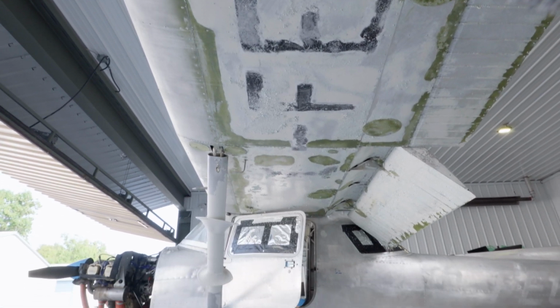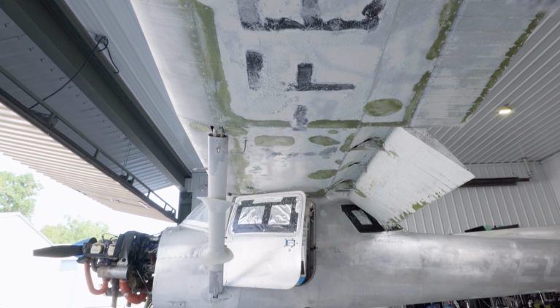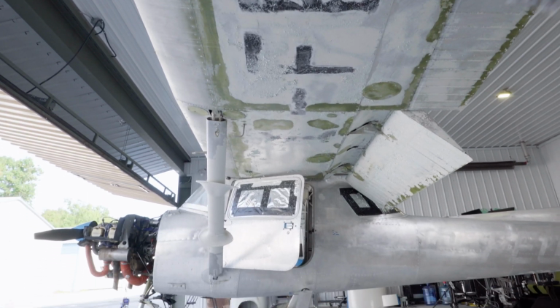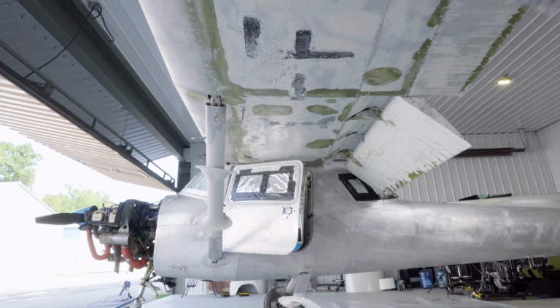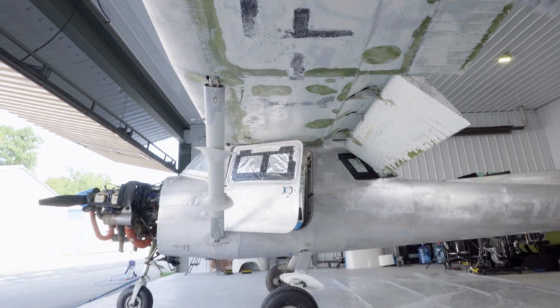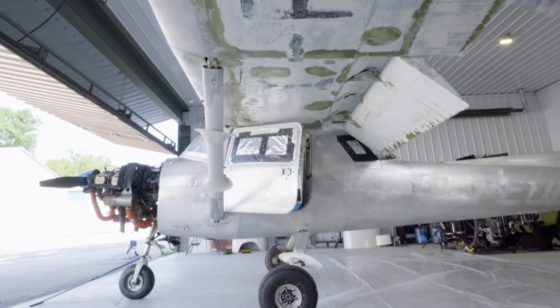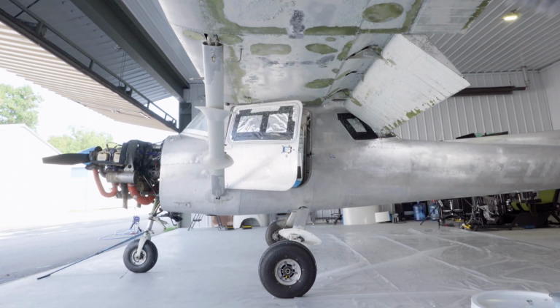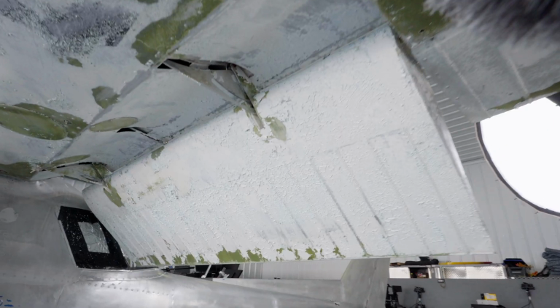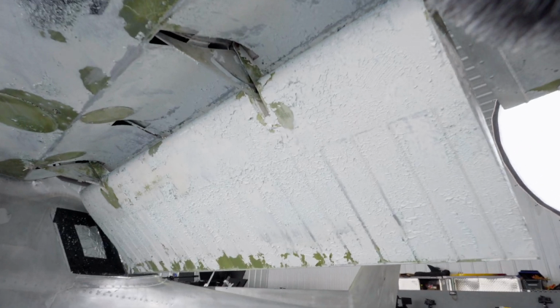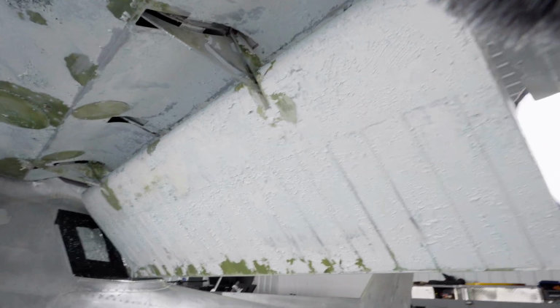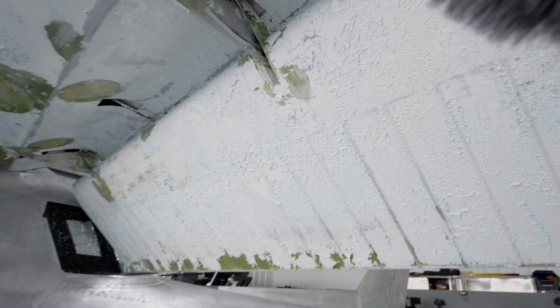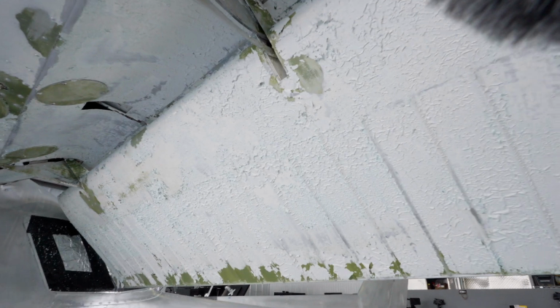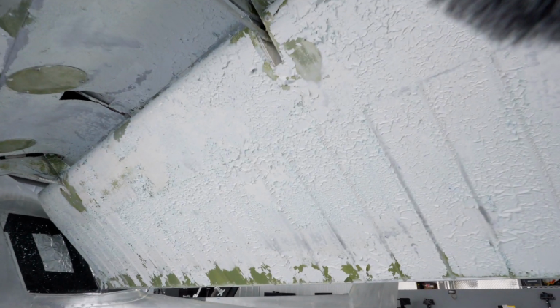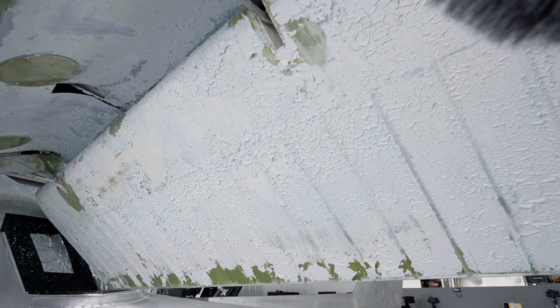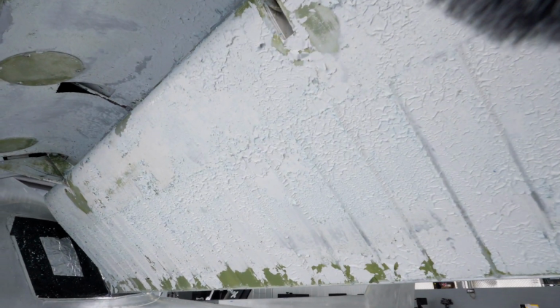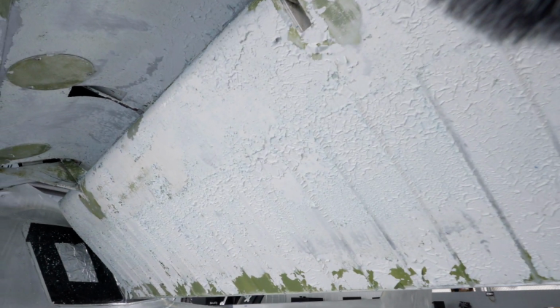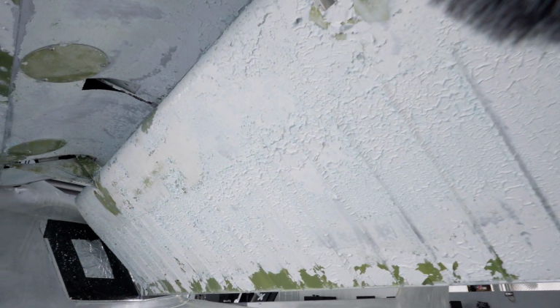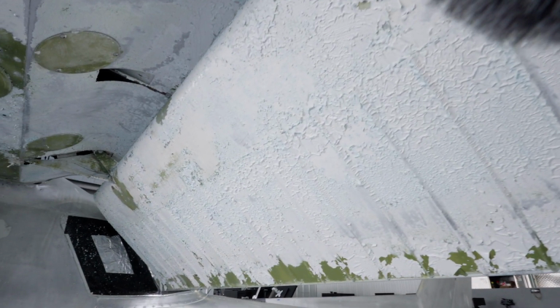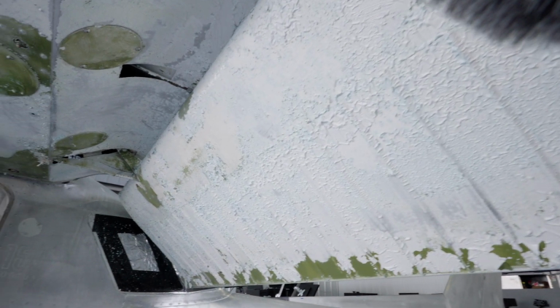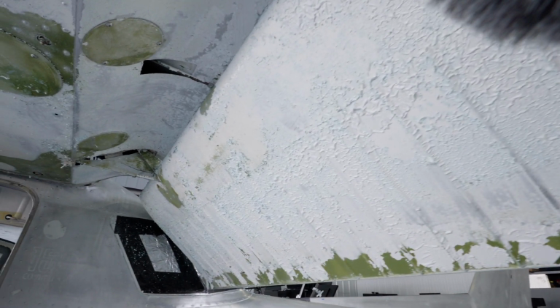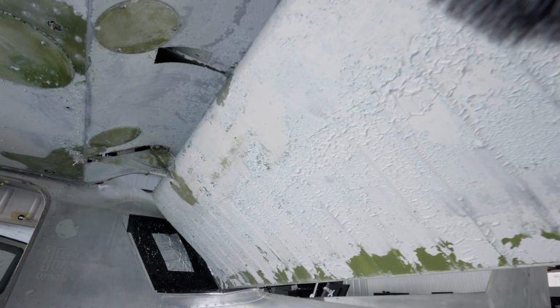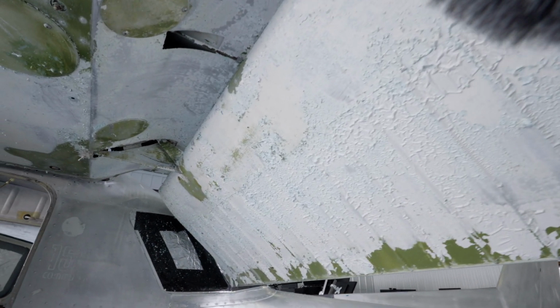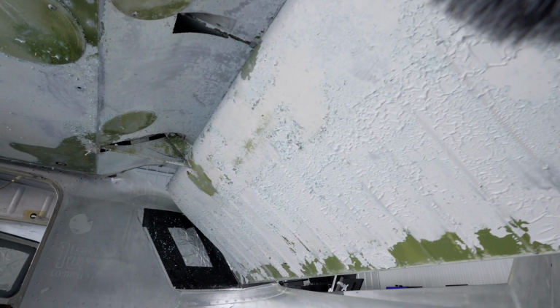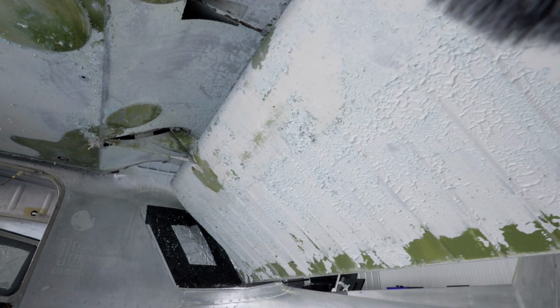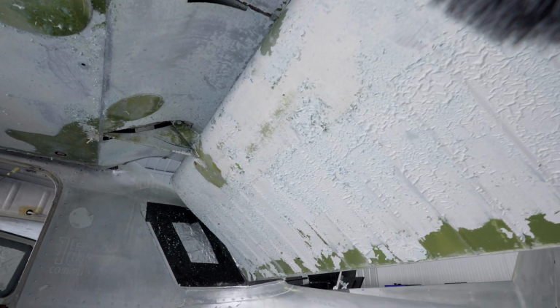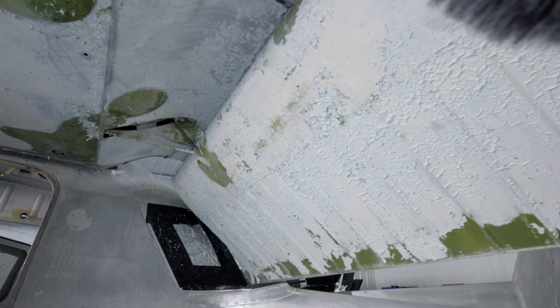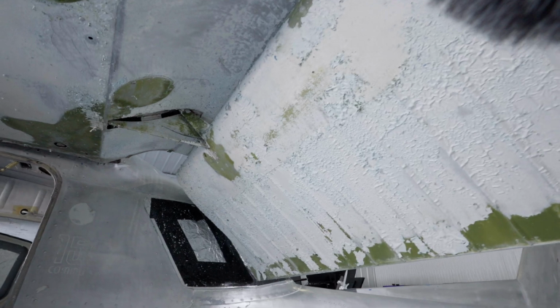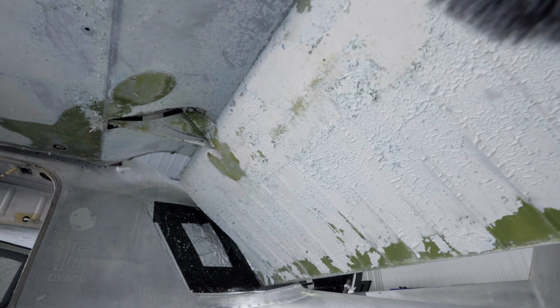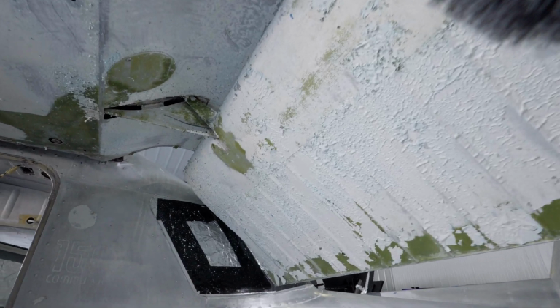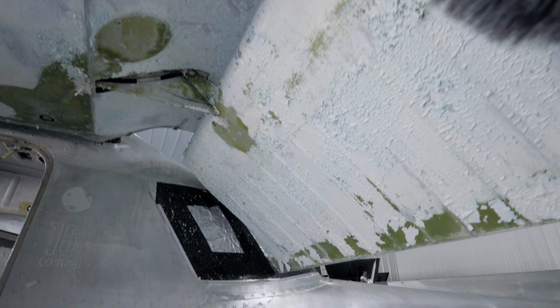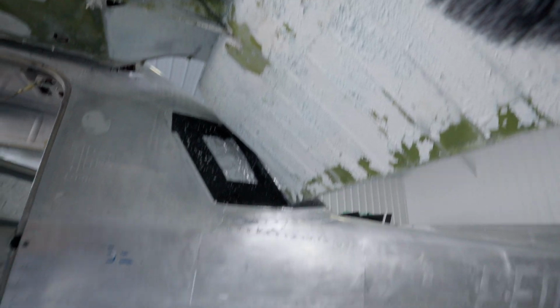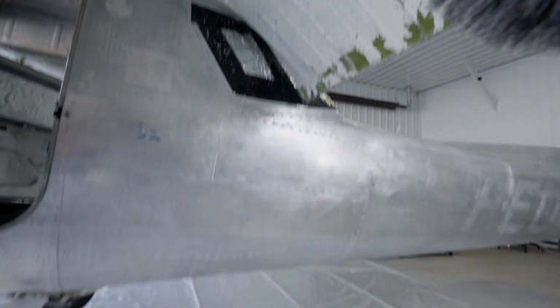That same coat was also on the underside of the flaps. To make the stripper more reactive, I was recommended to apply the stripper and then cover it with plastic to prevent it from drying, allowing it to soften the paint for longer.